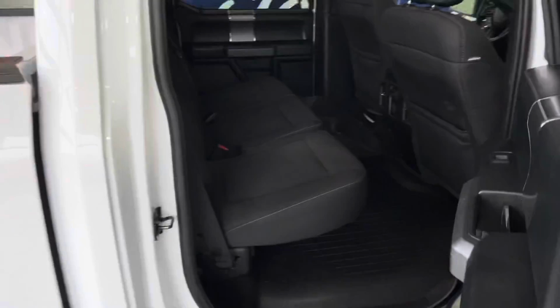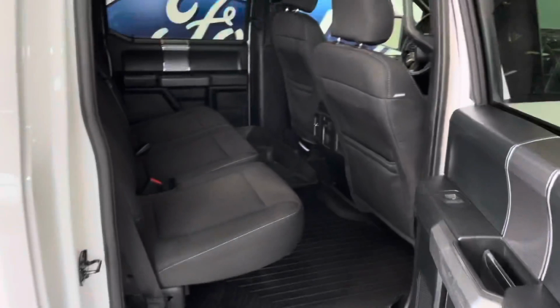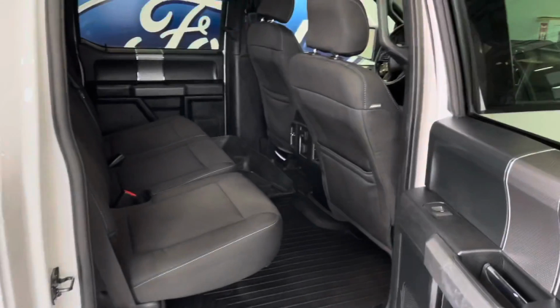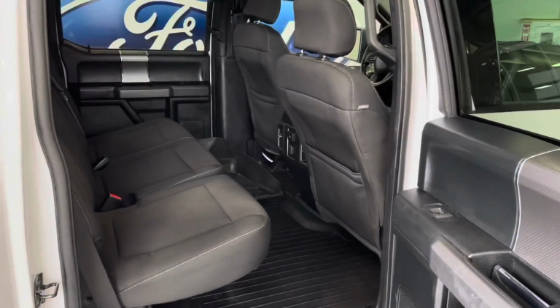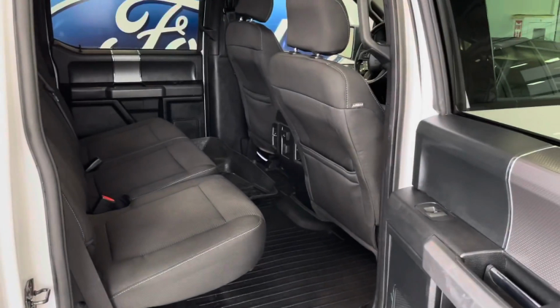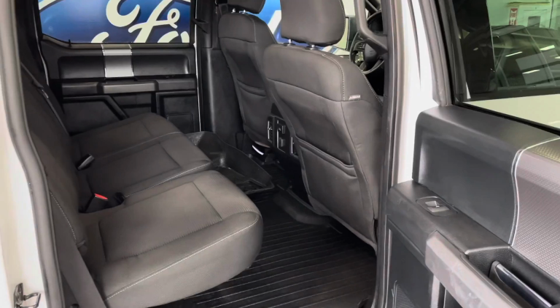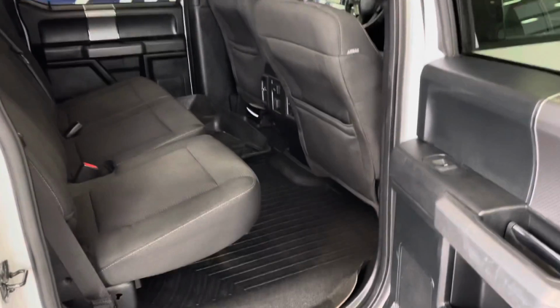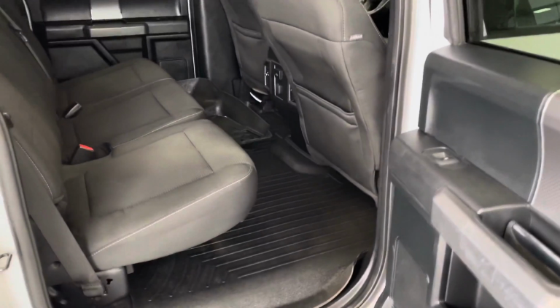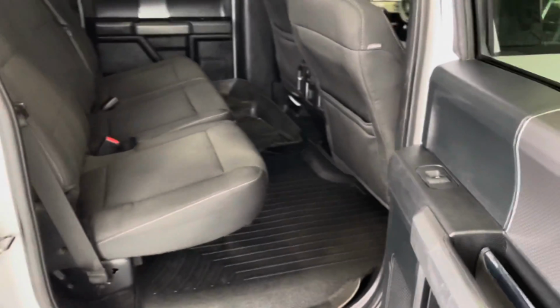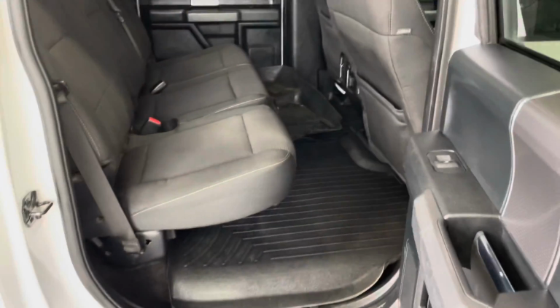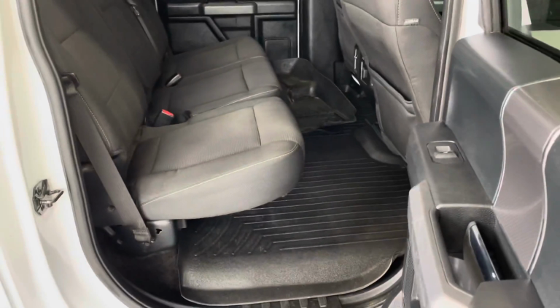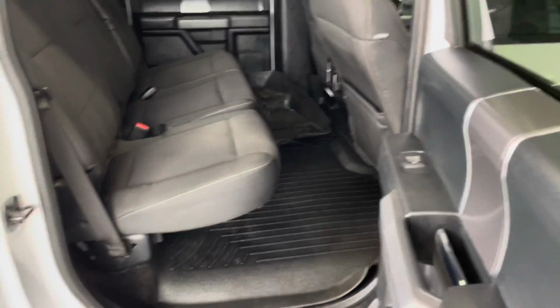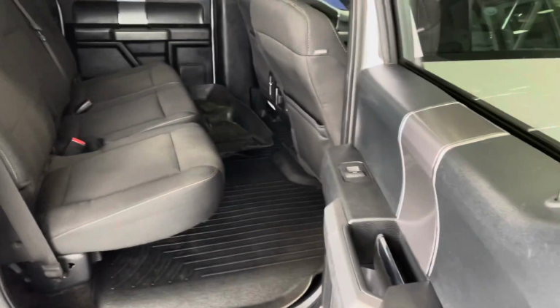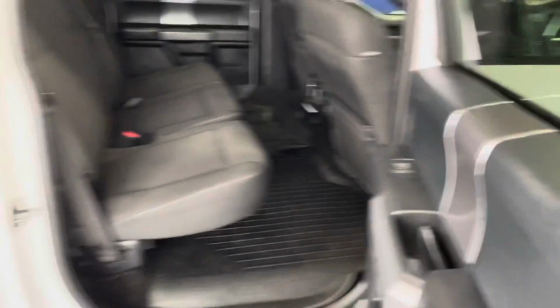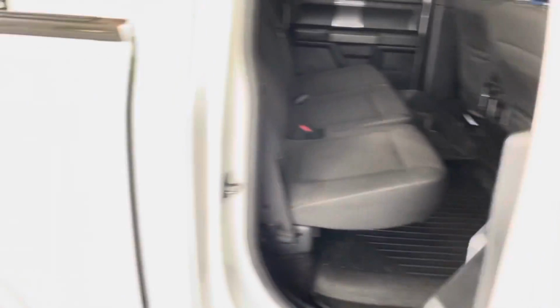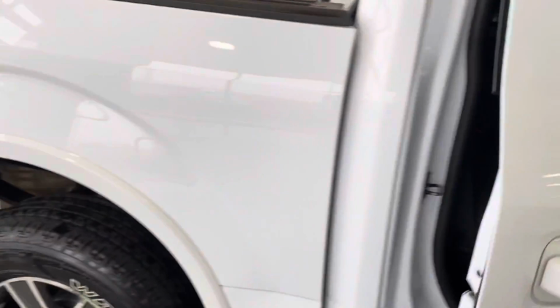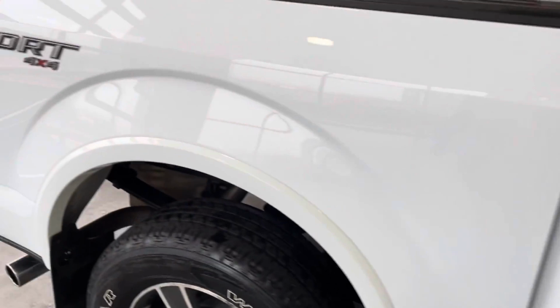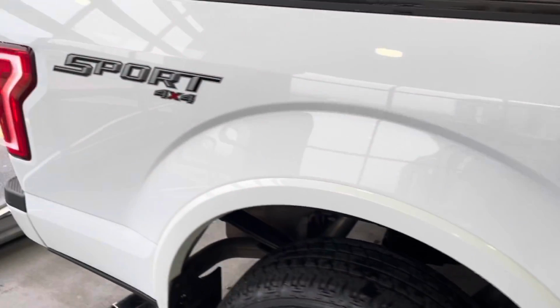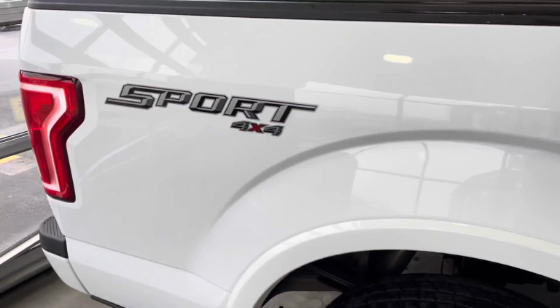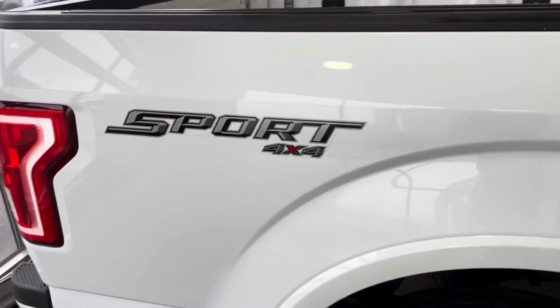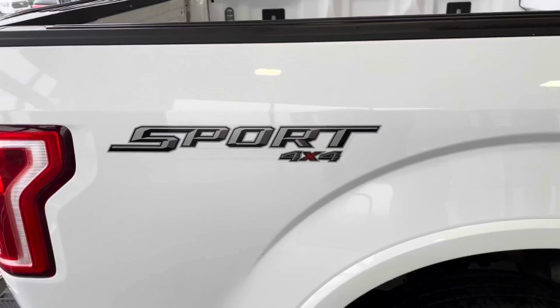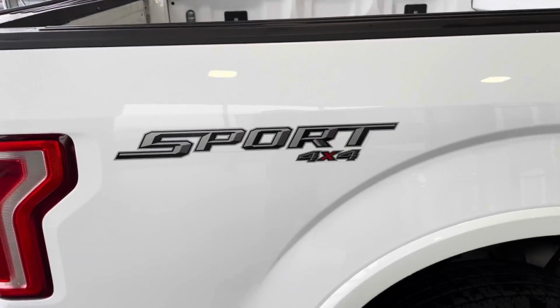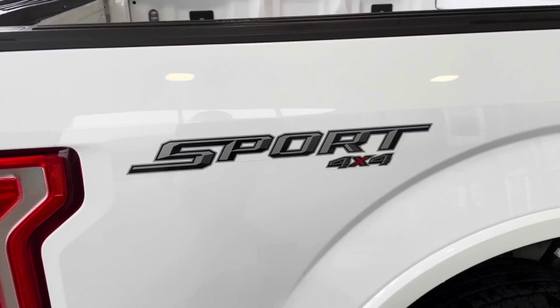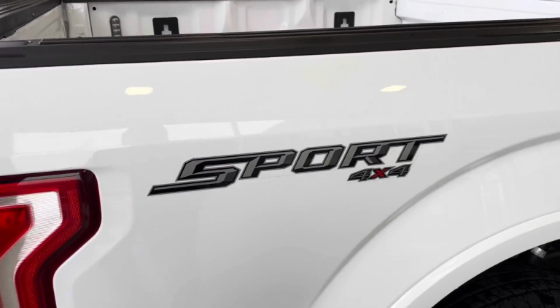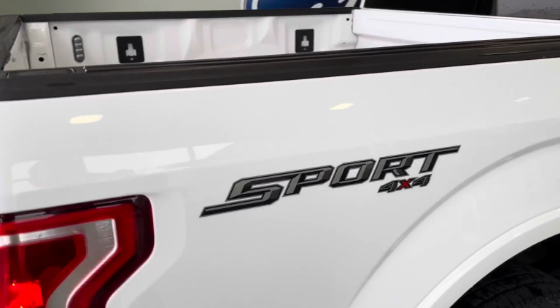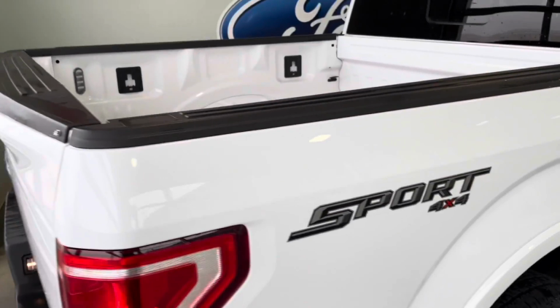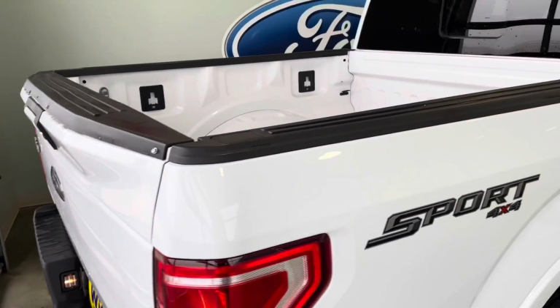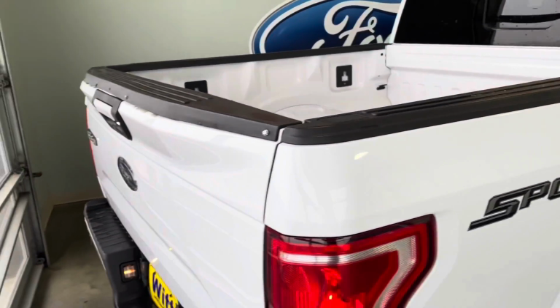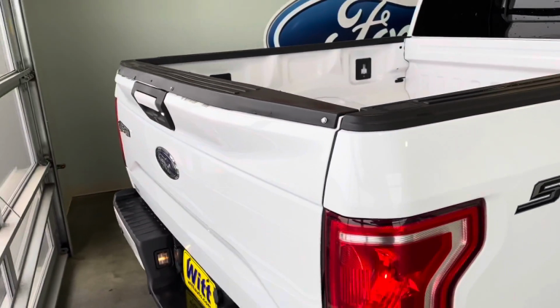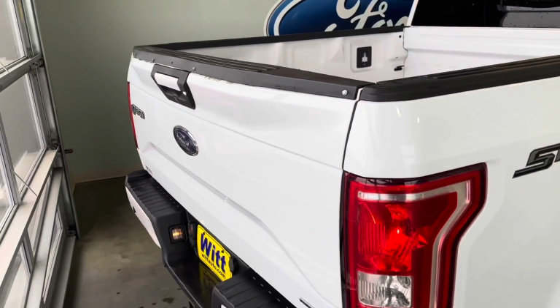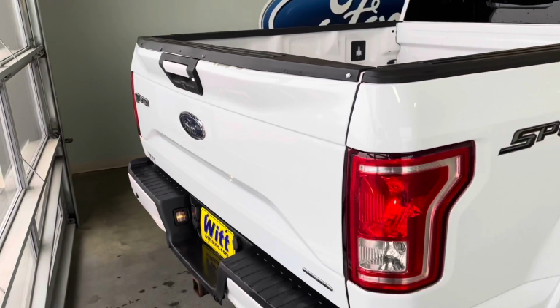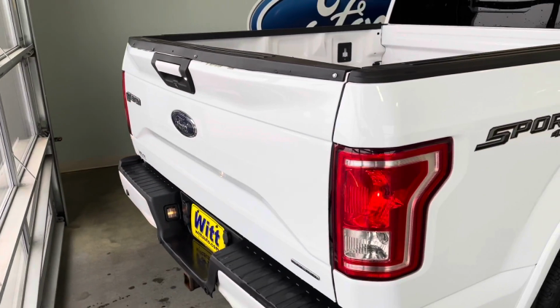Lots of room in the back here. WeatherTech floor mats all the way around. Again, that sport package that everyone knows and loves. It's in really great shape.